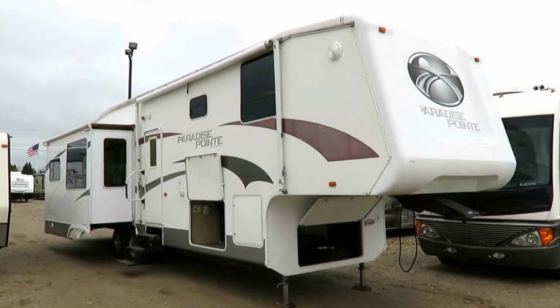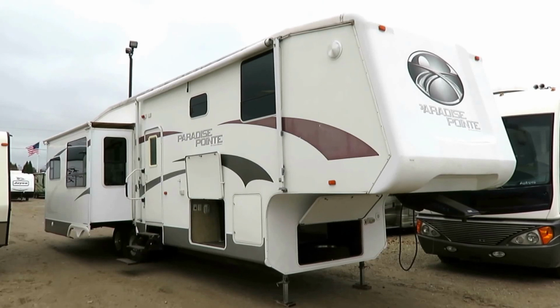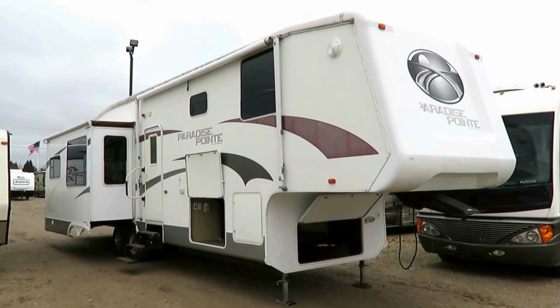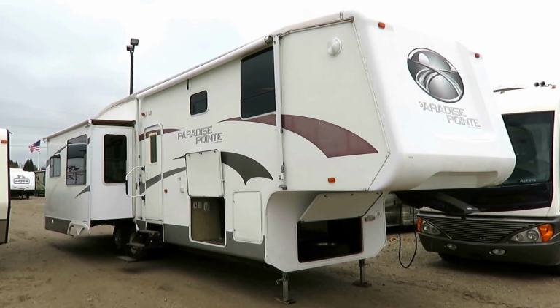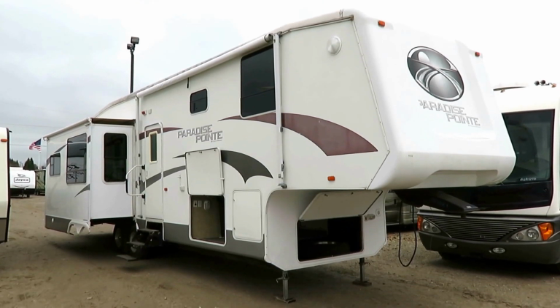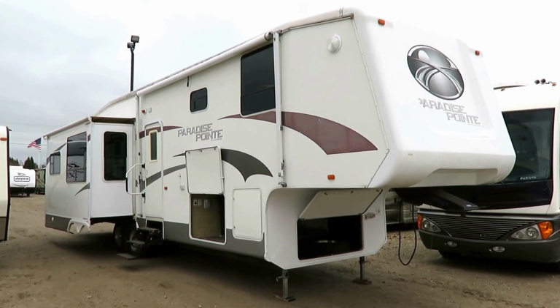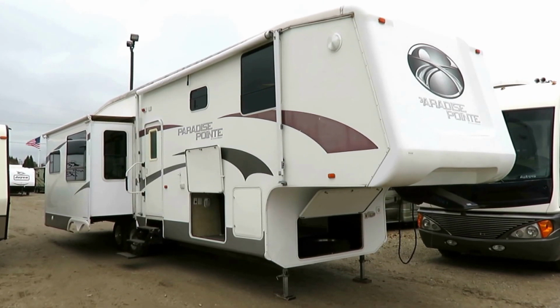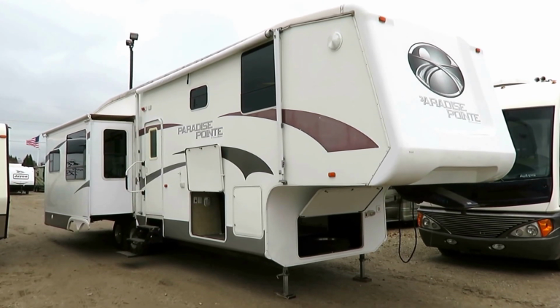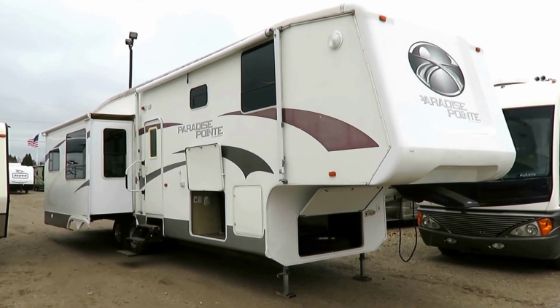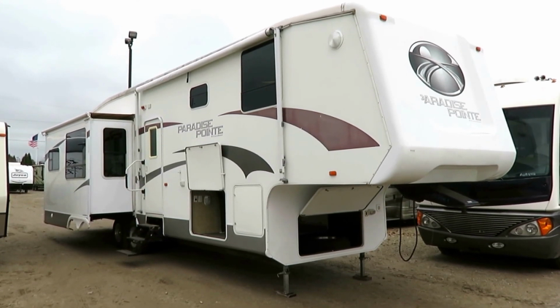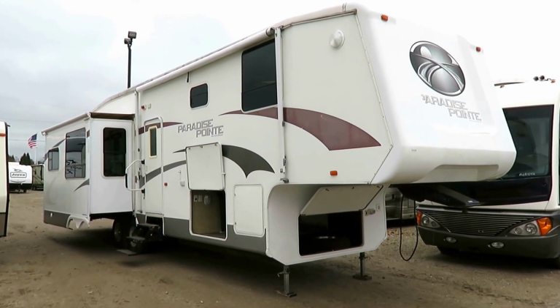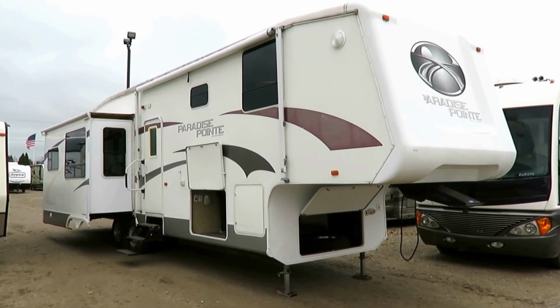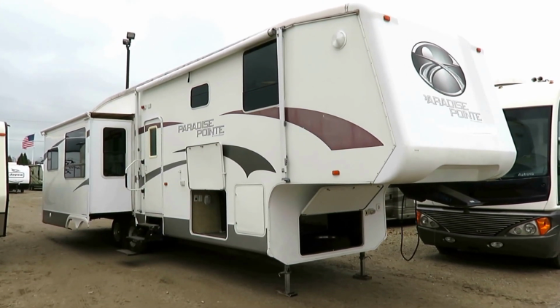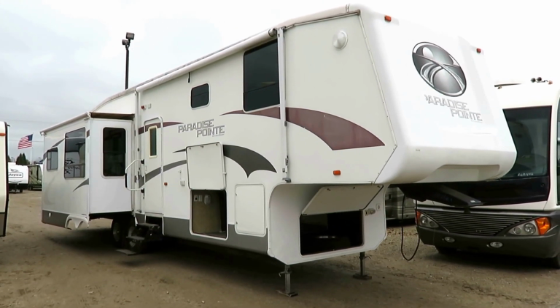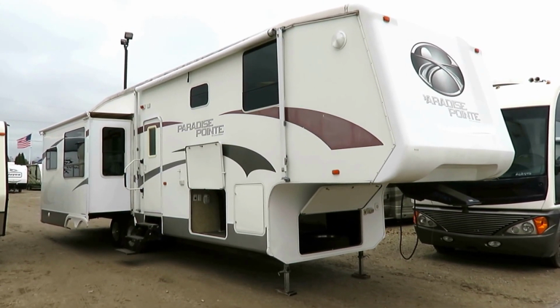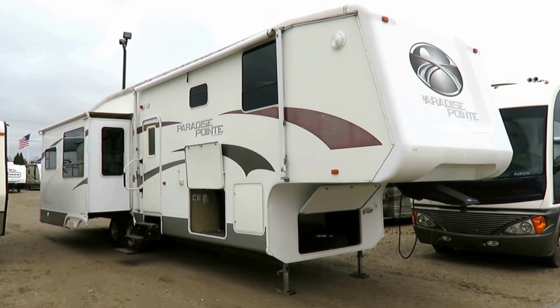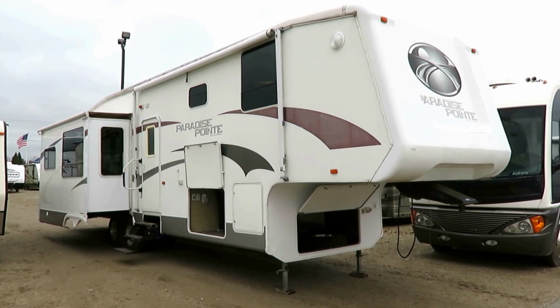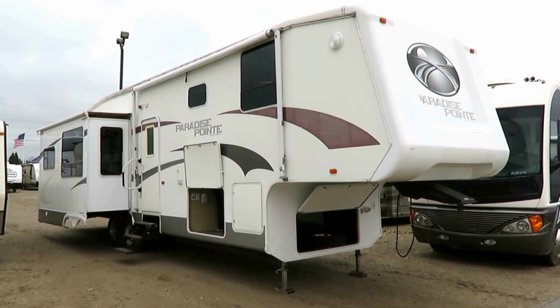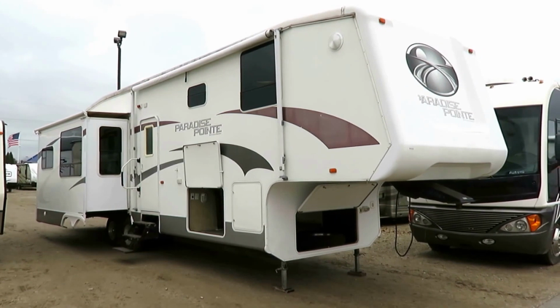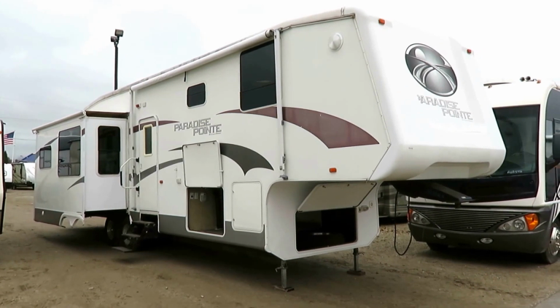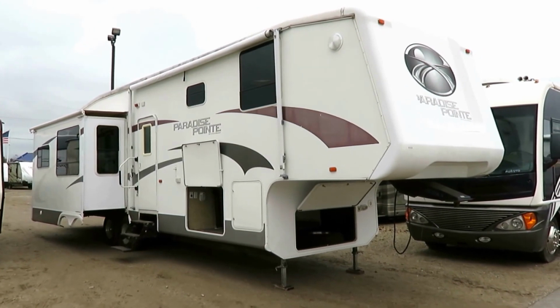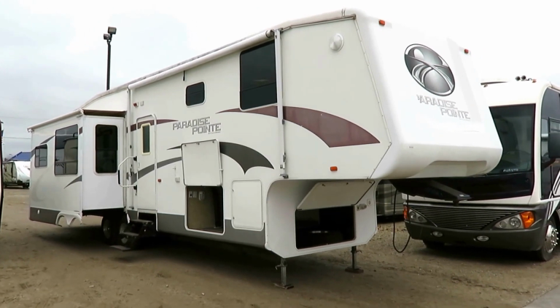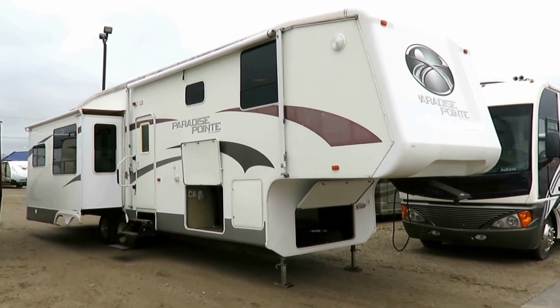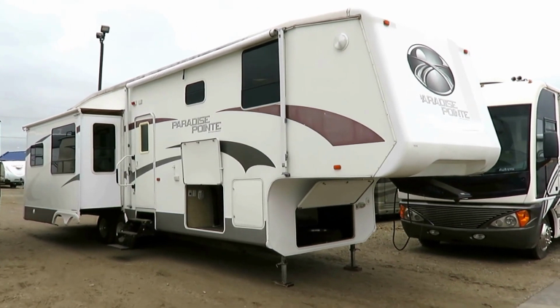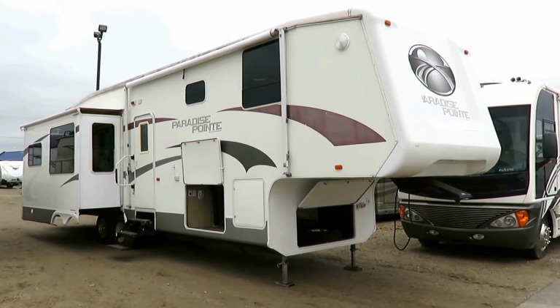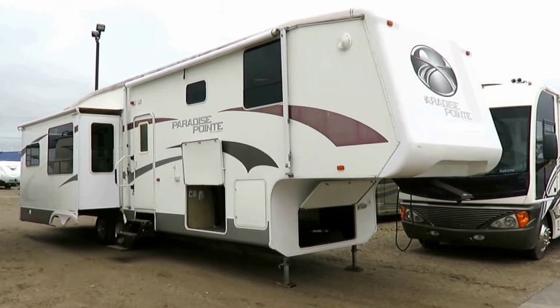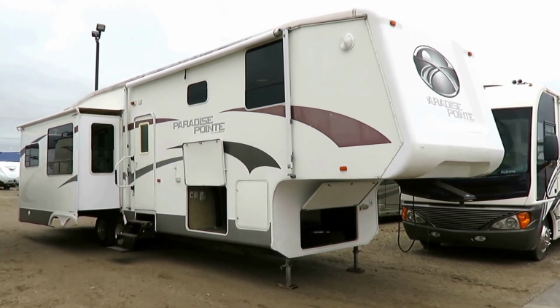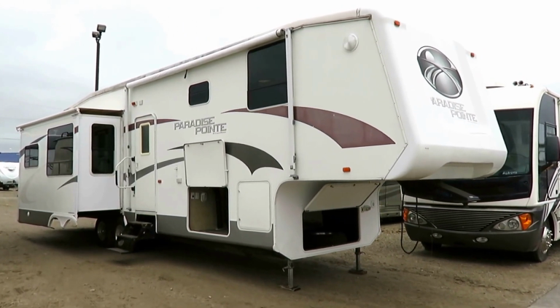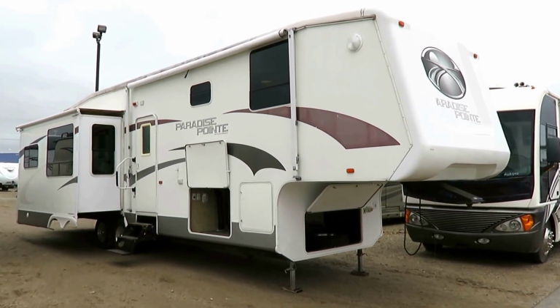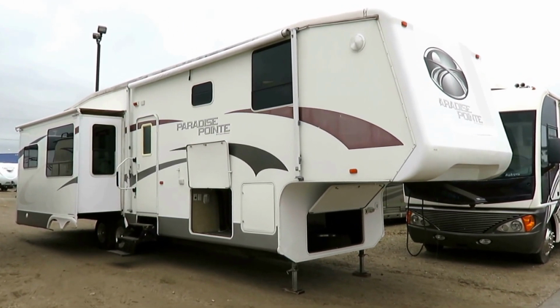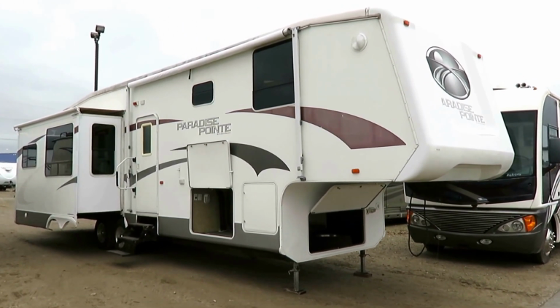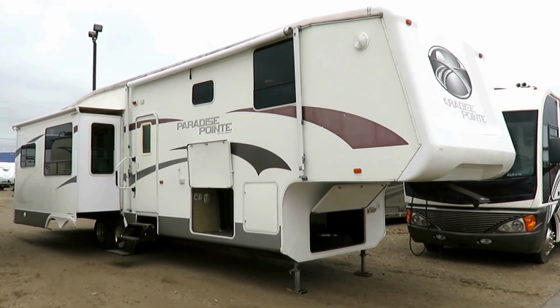Paradise Point, I don't know, 34, 35 foot triple slide rear living room here at Halet RV of Coldwater, Michigan. Just came in on trade. All in all, pretty decent coach.